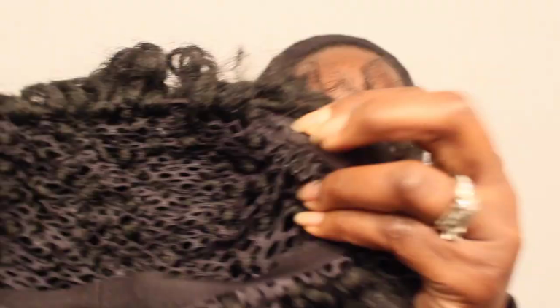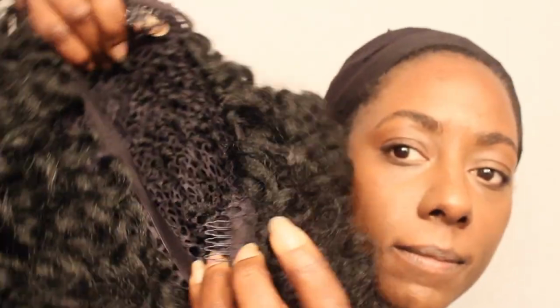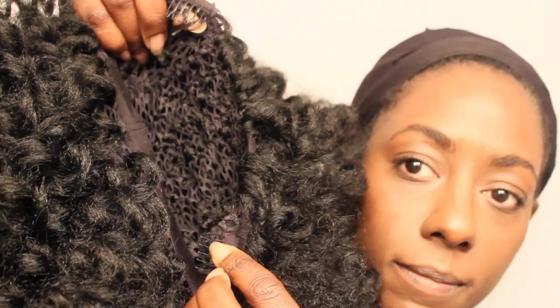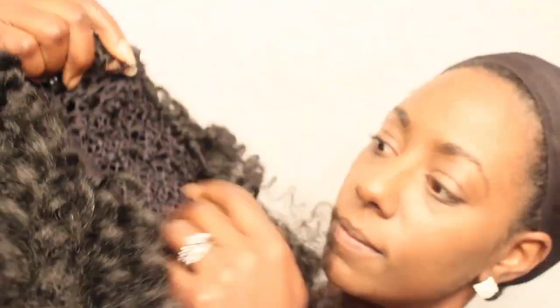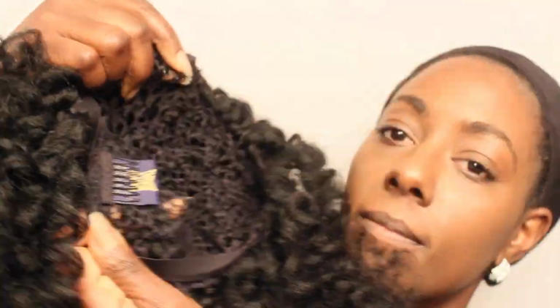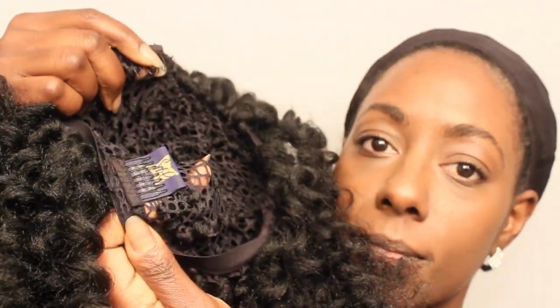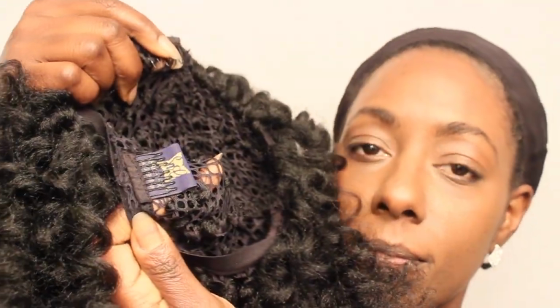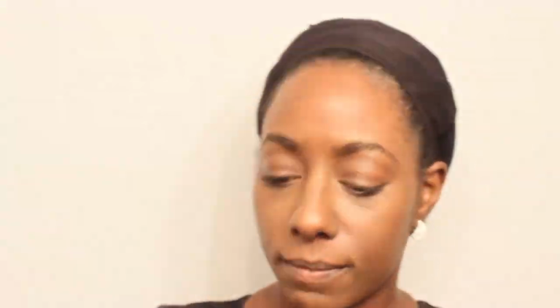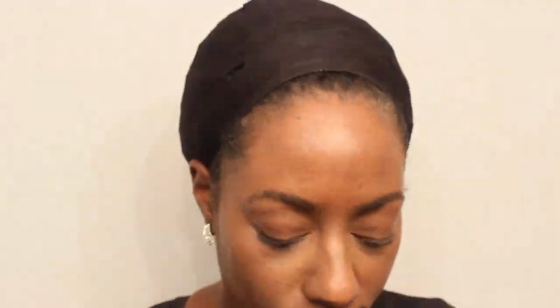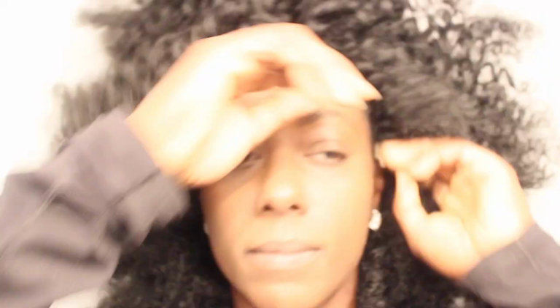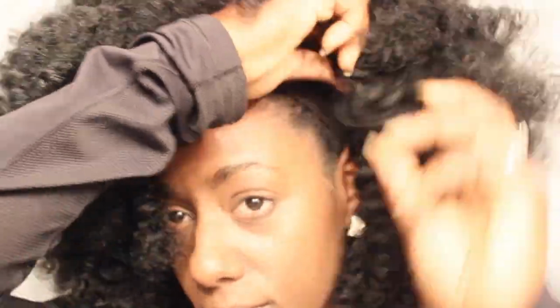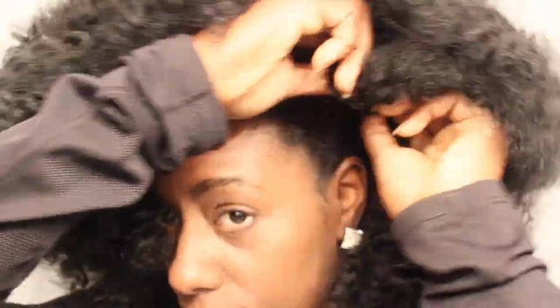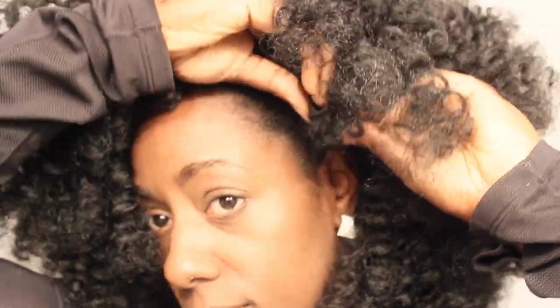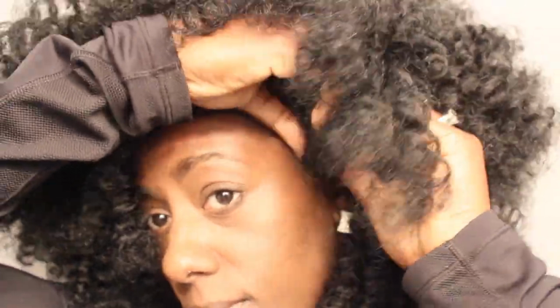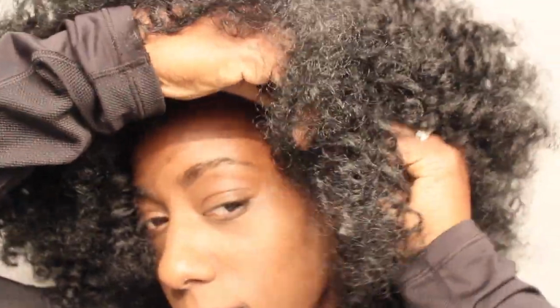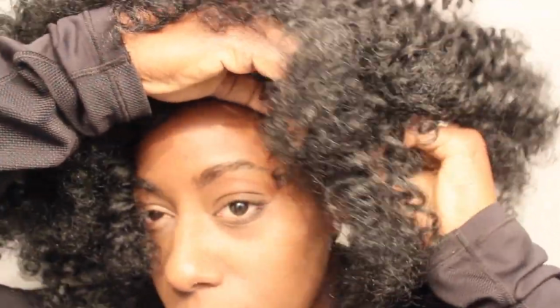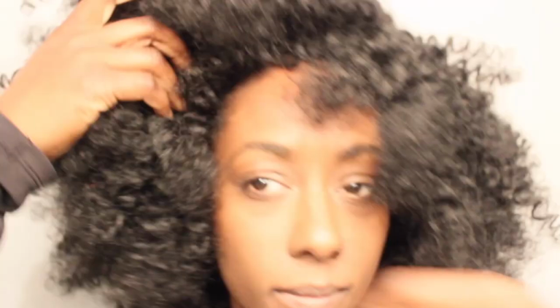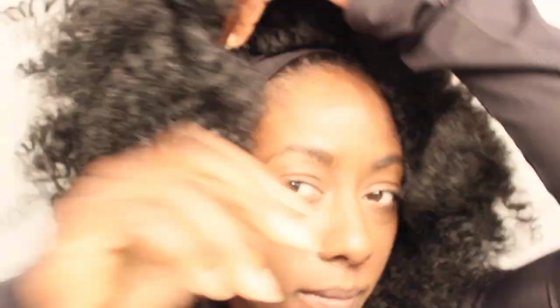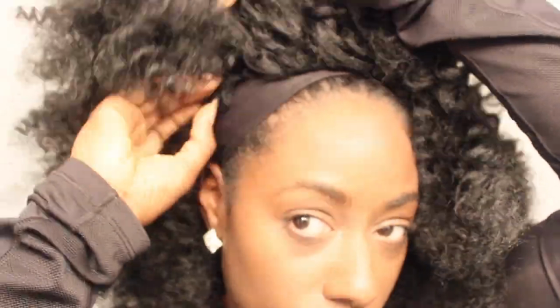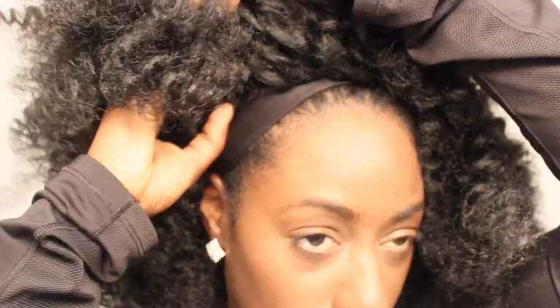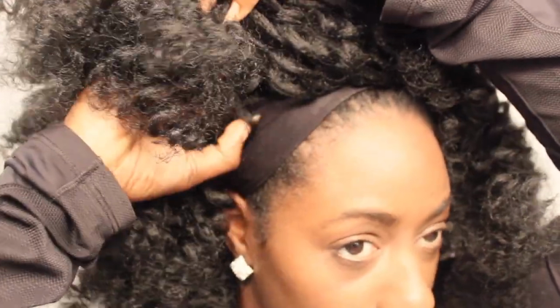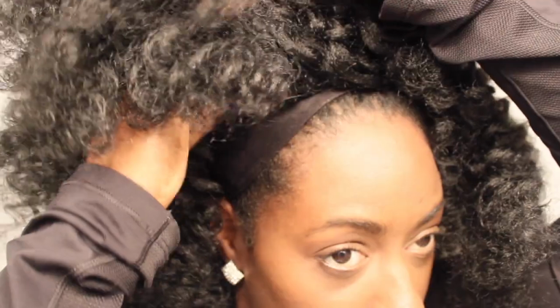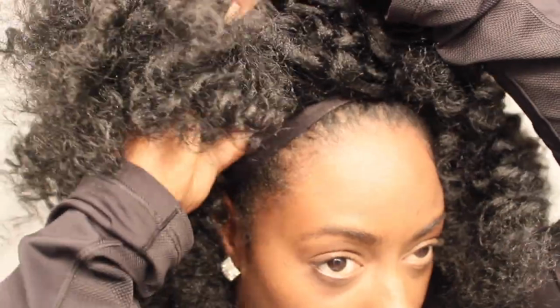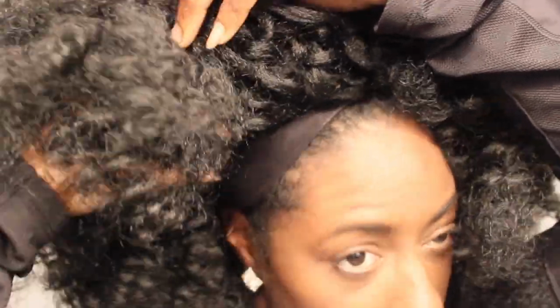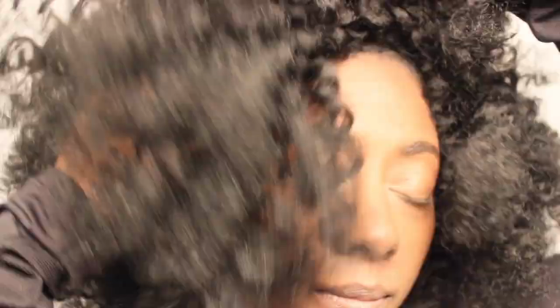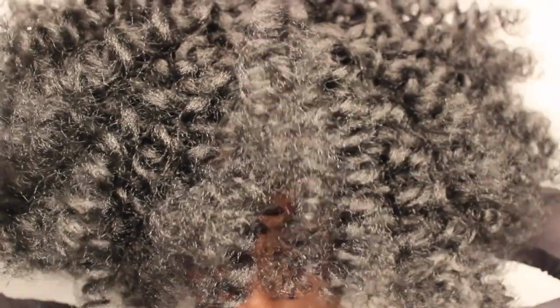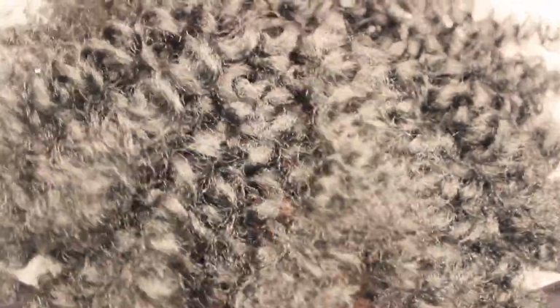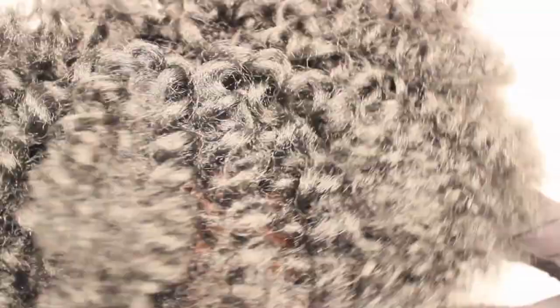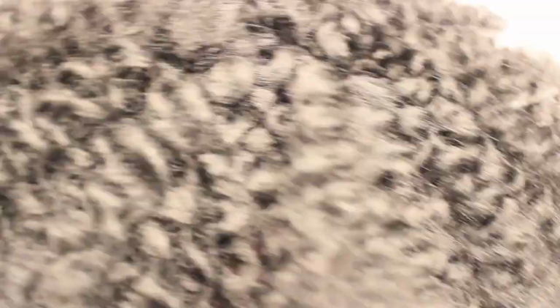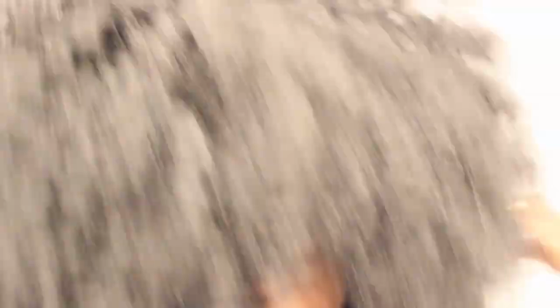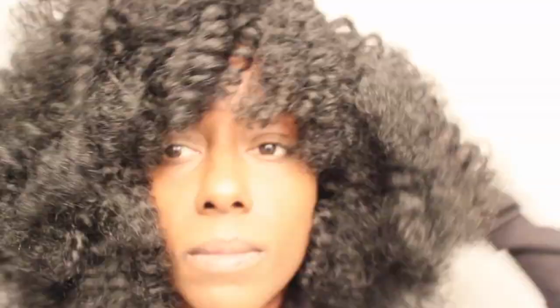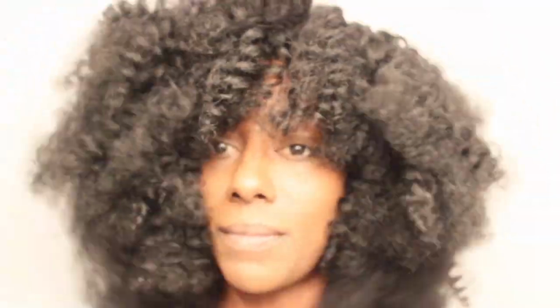Alright, so here's what it looks like. Got the combs — two on the sides, one in the back. I'm going to go ahead and secure this to my head with the combs, which makes it a little bit easier as I begin to style and cut it.